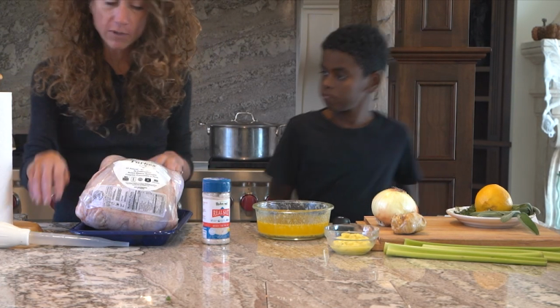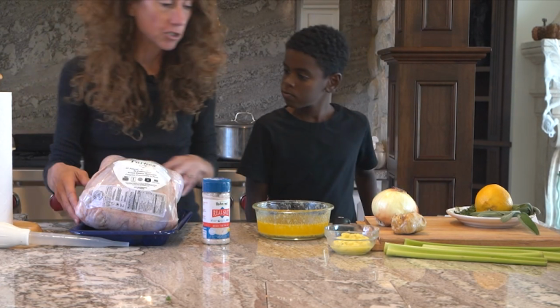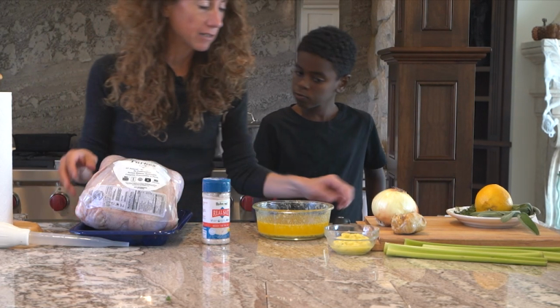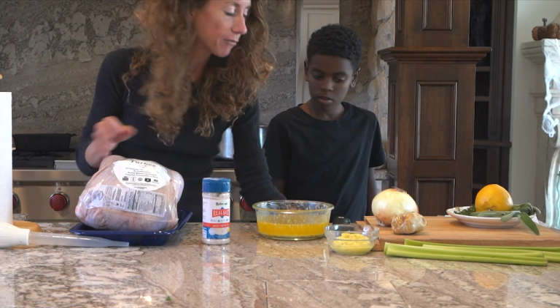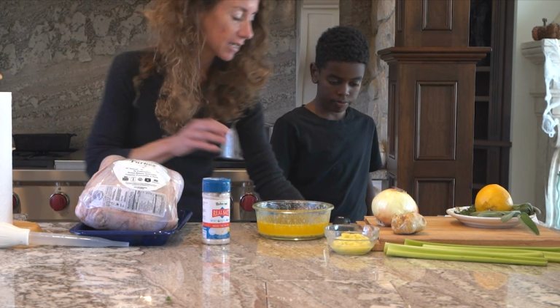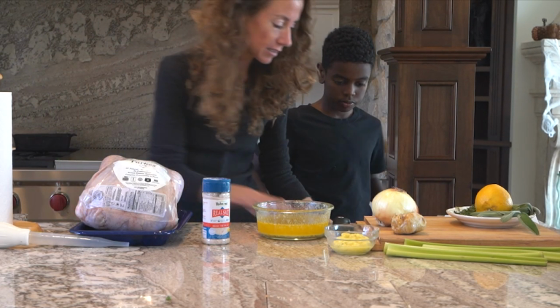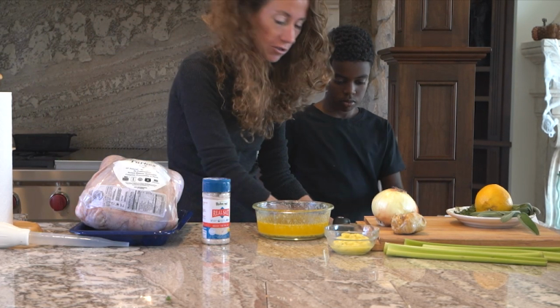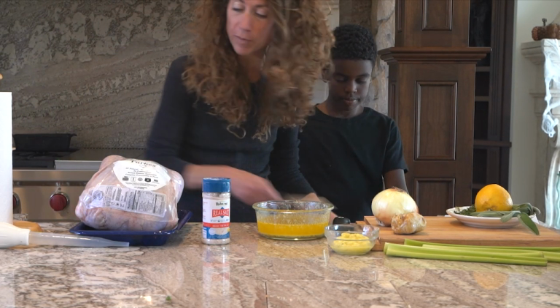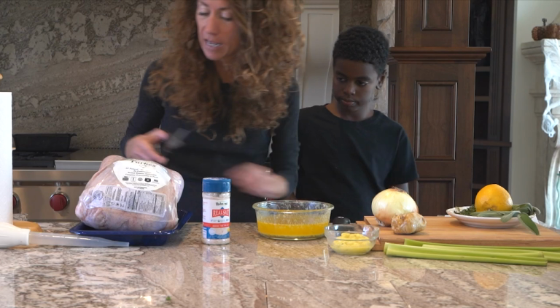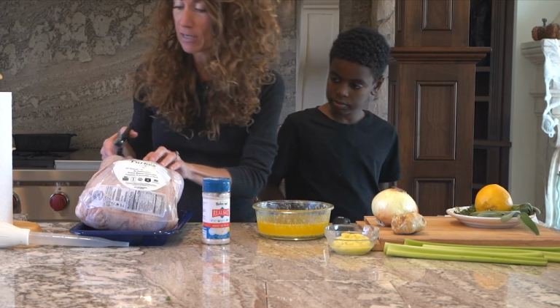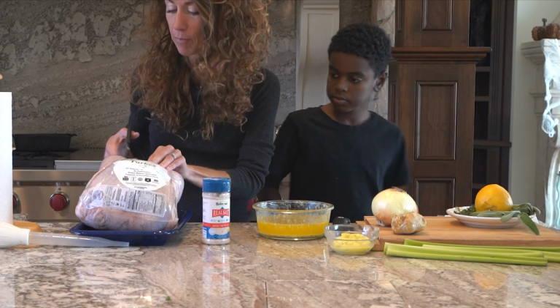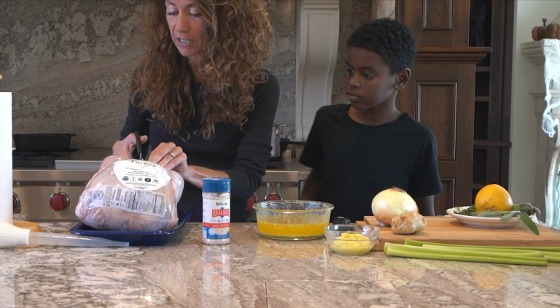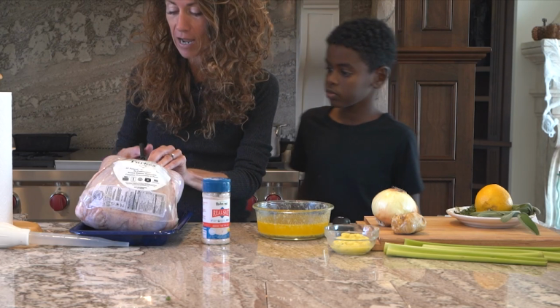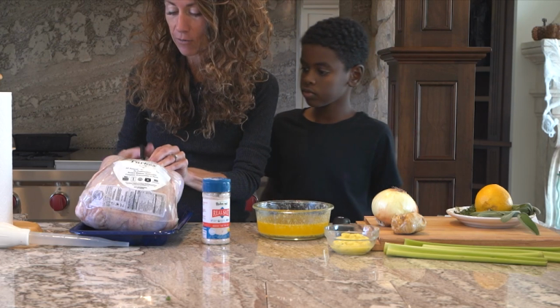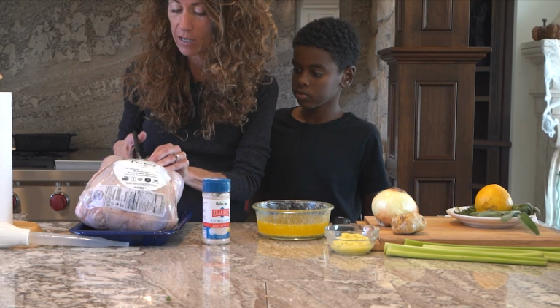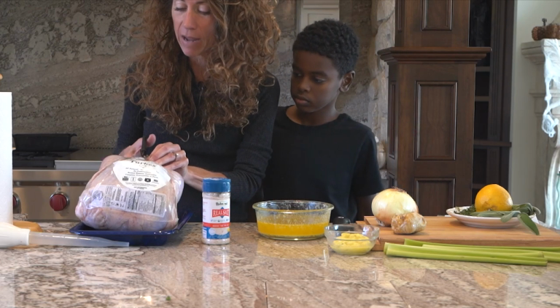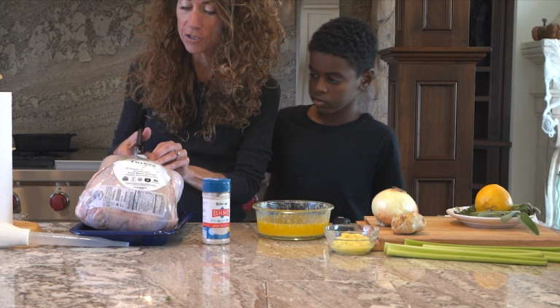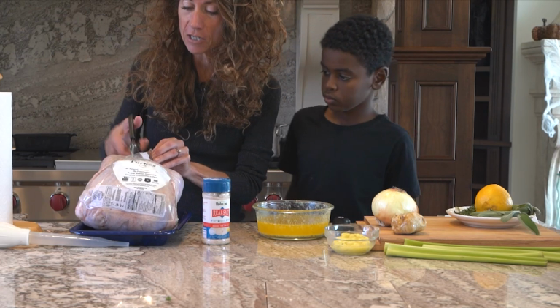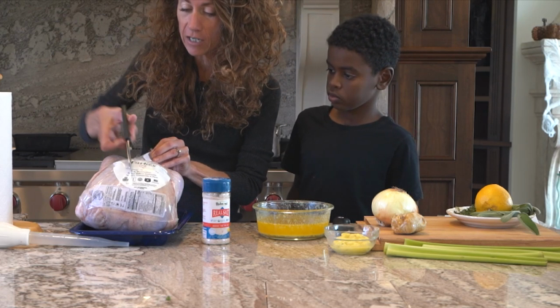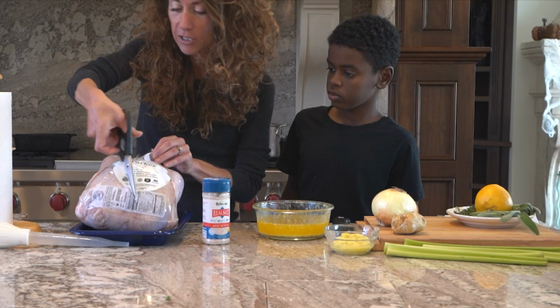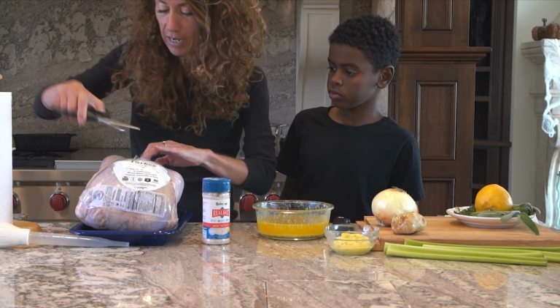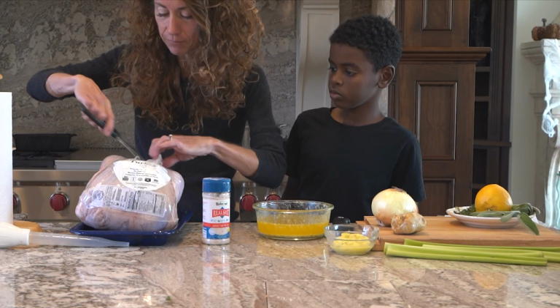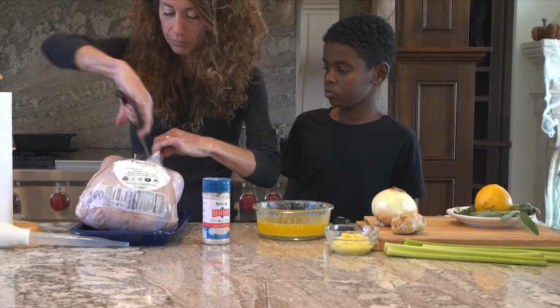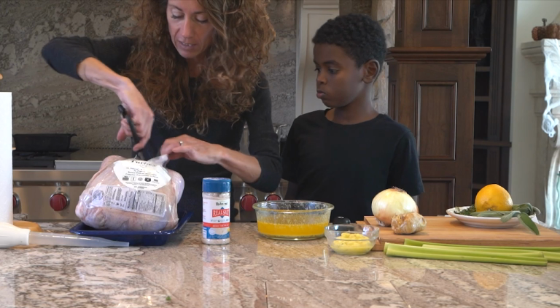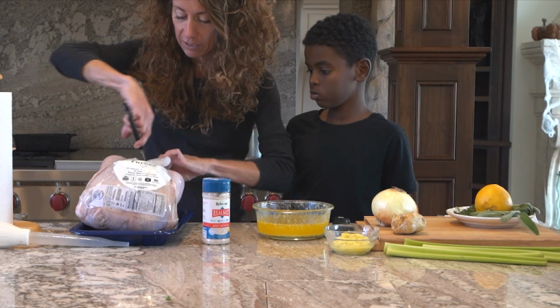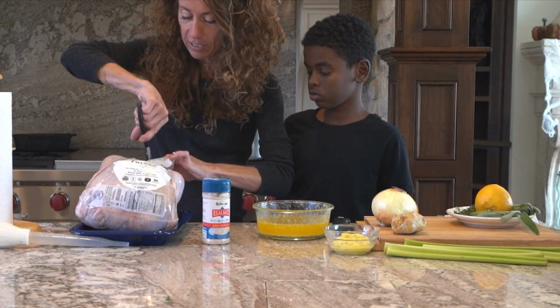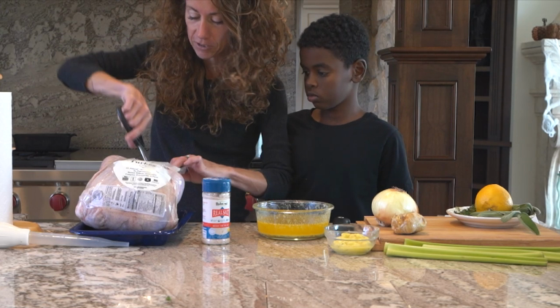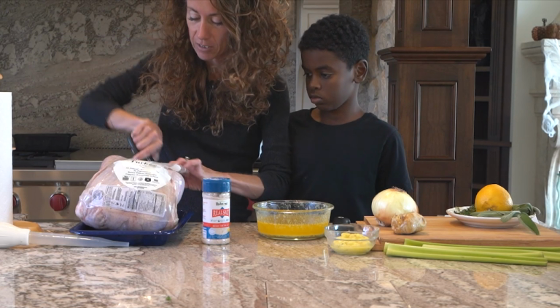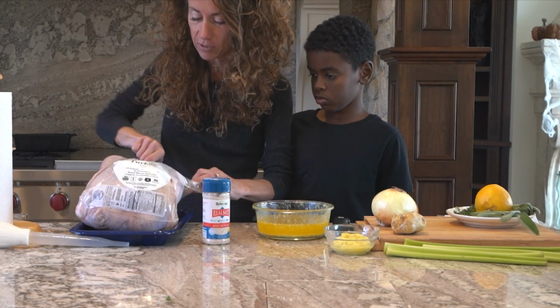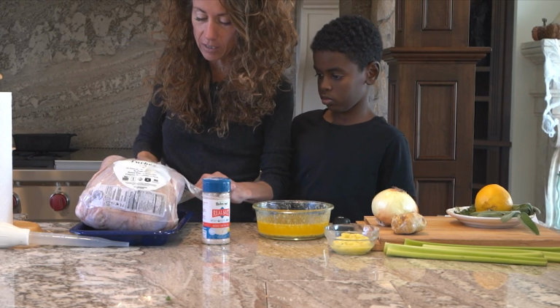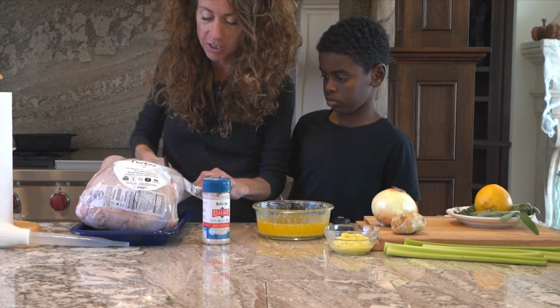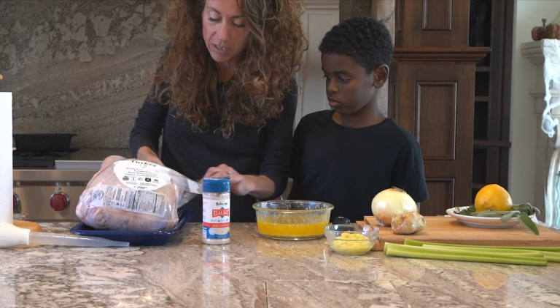What we need to do is cut the turkey open and pat it dry — really, really dry. Let's get her out here. She is a beaut, Clark!